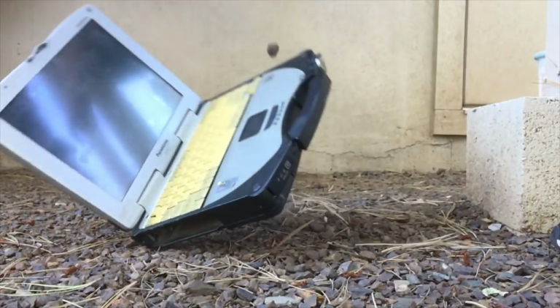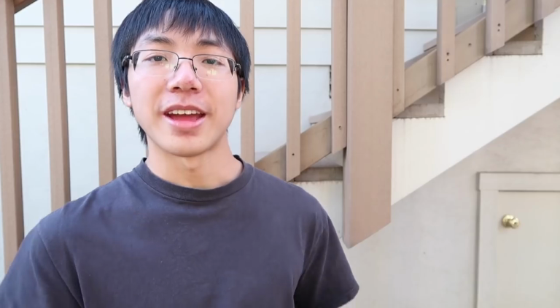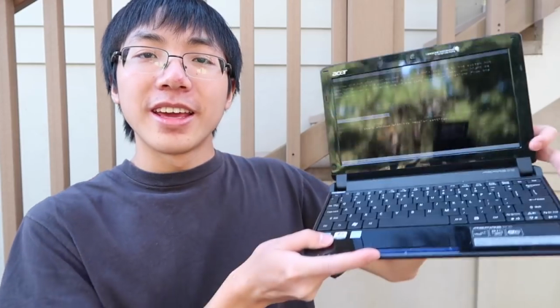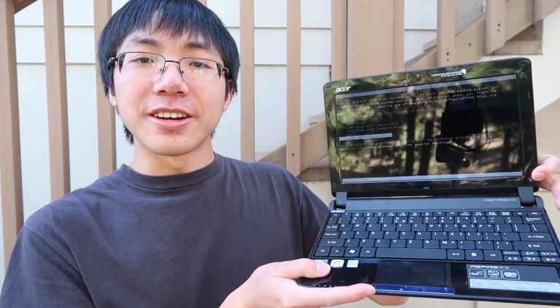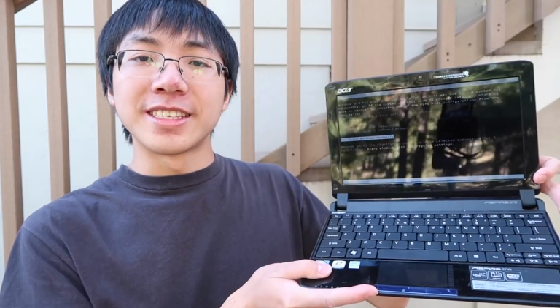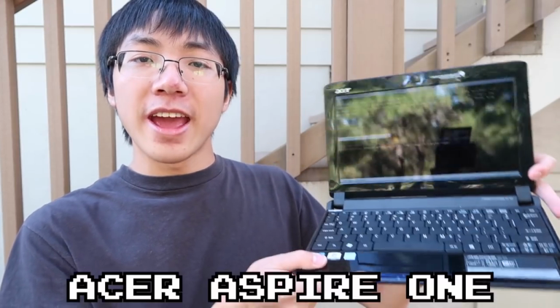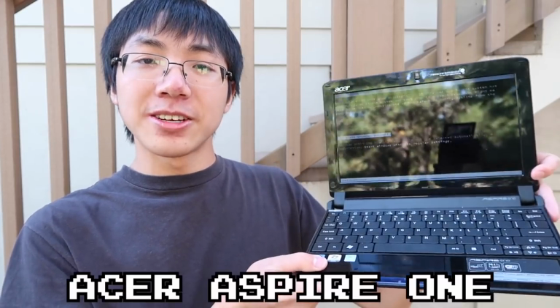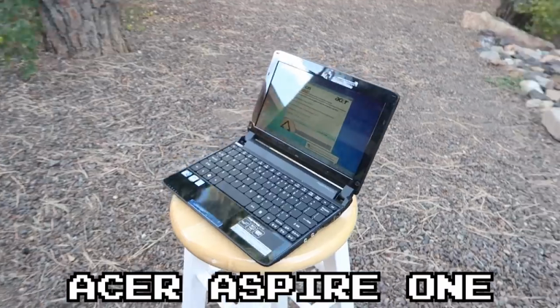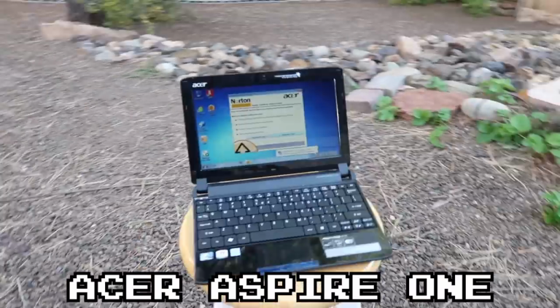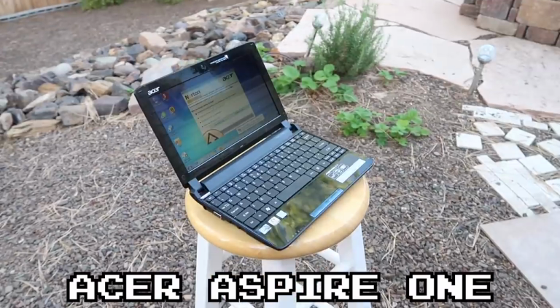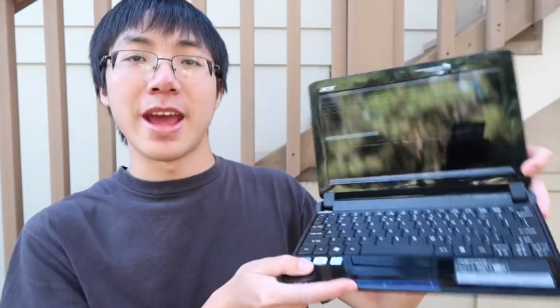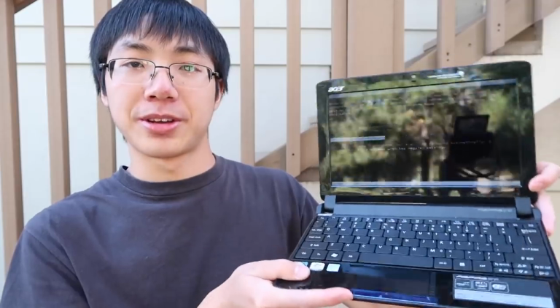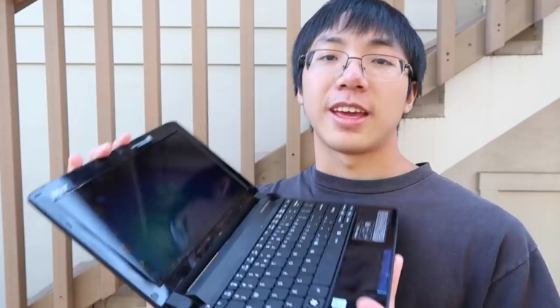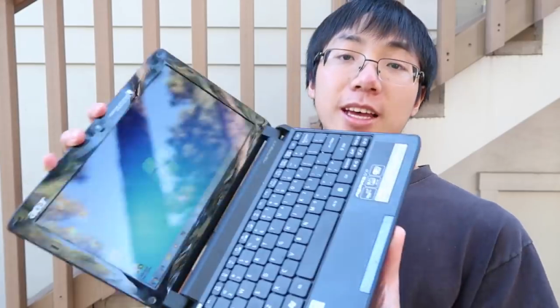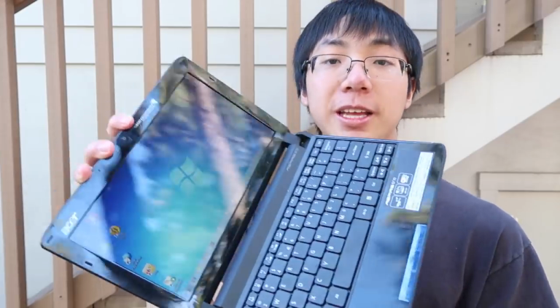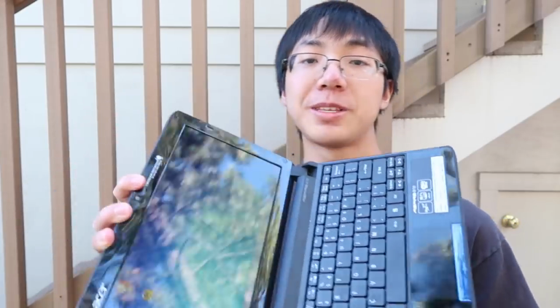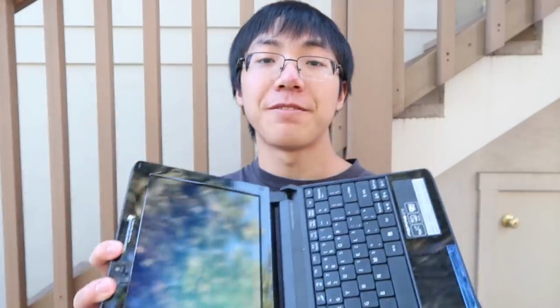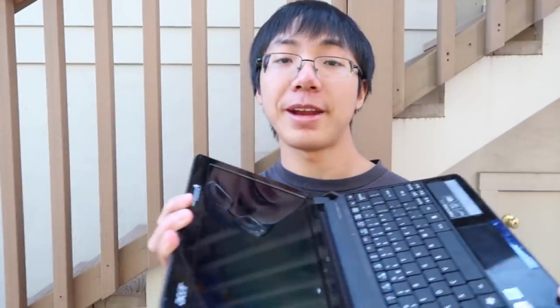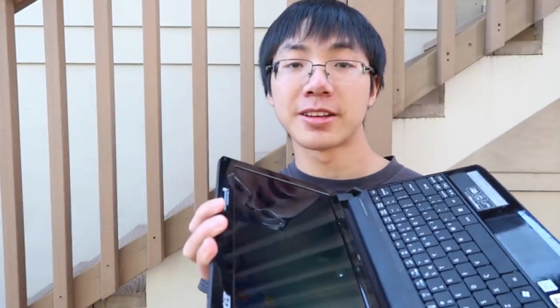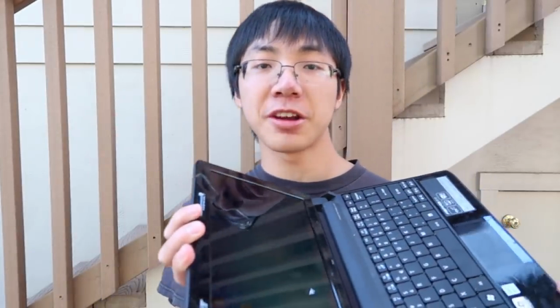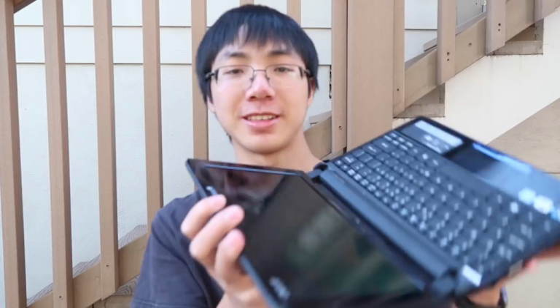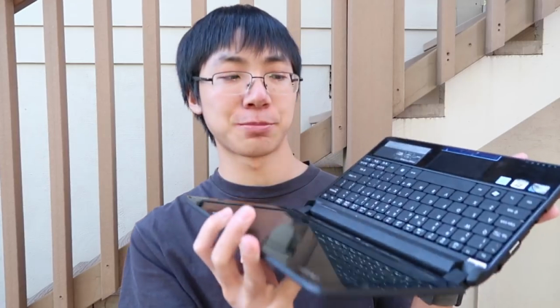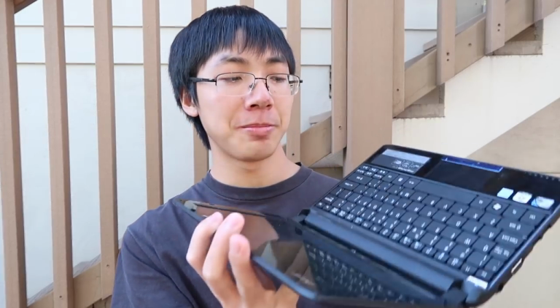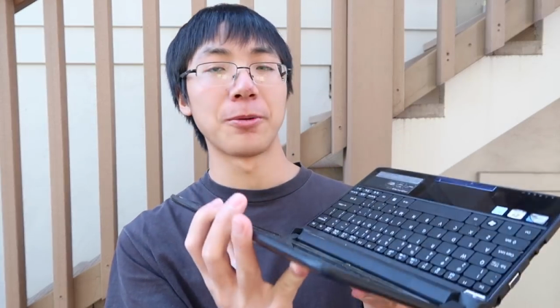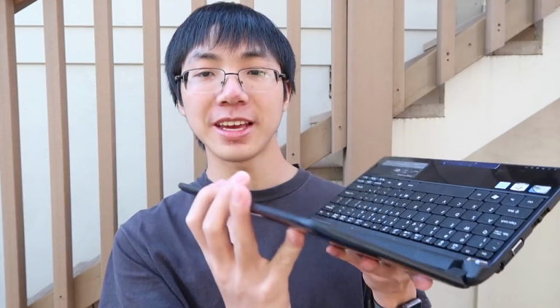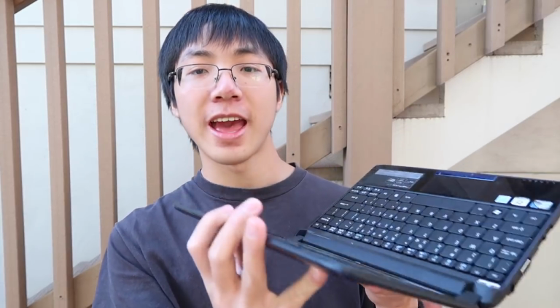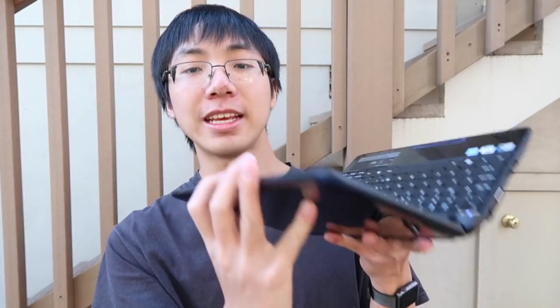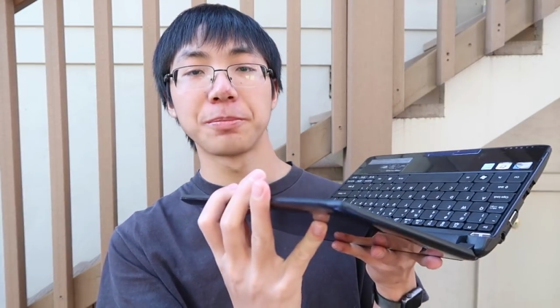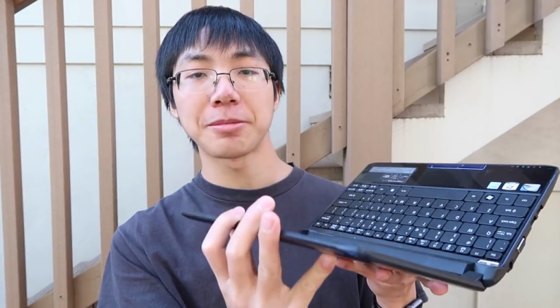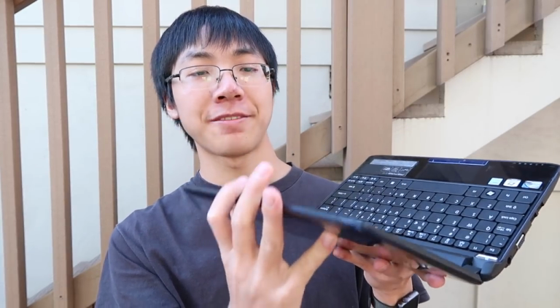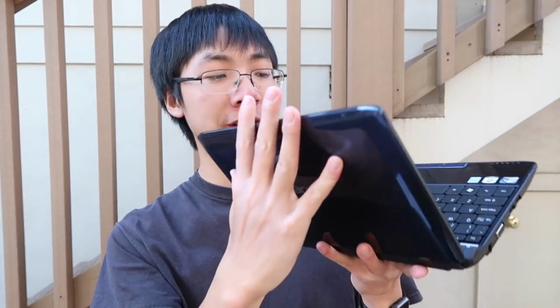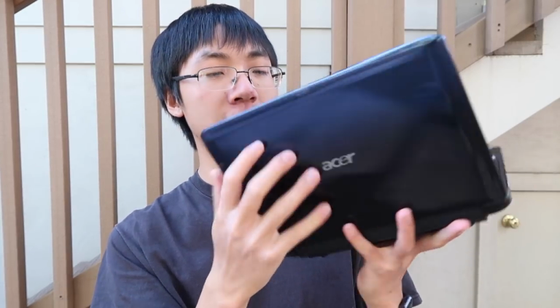And here is an Acer Aspire 1 Netbook. It's the complete opposite of a Panasonic Toughbook, because this has probably been the weakest and least durable laptop I've ever come across.